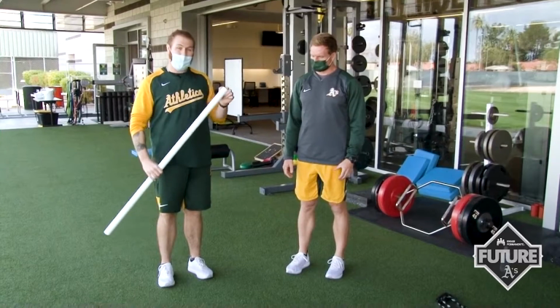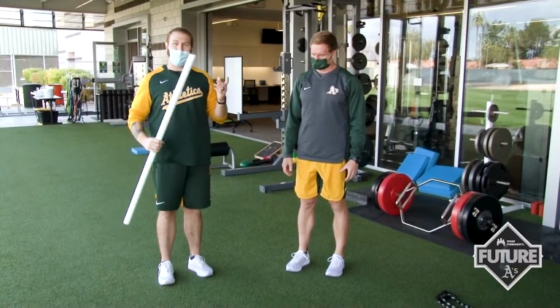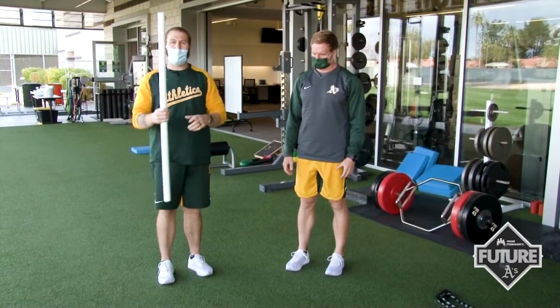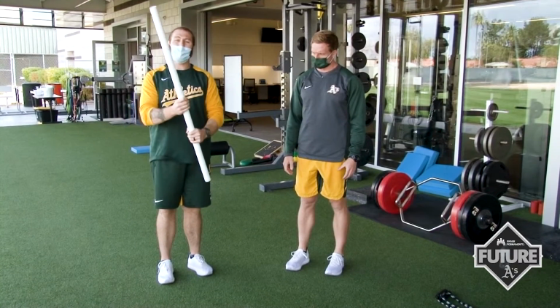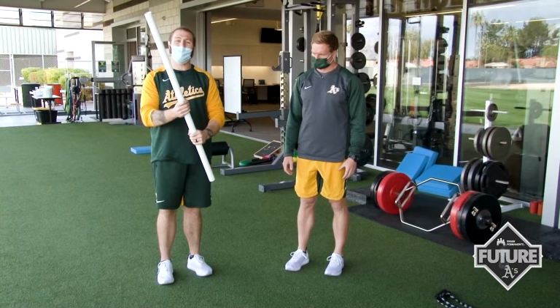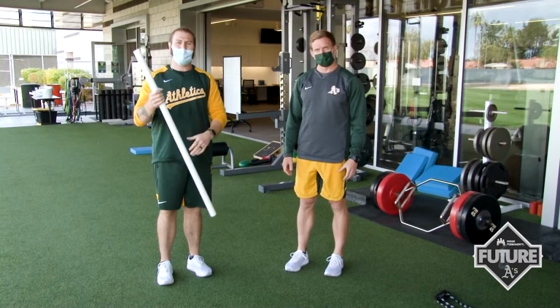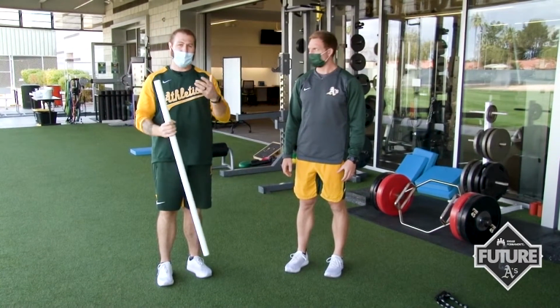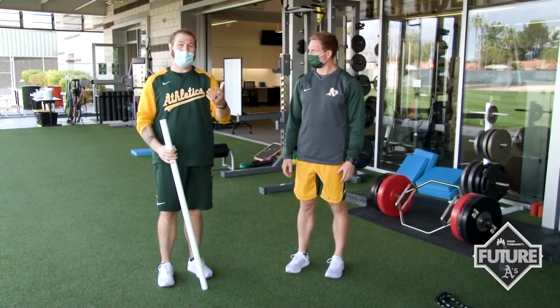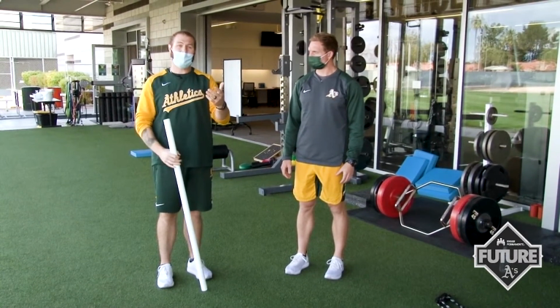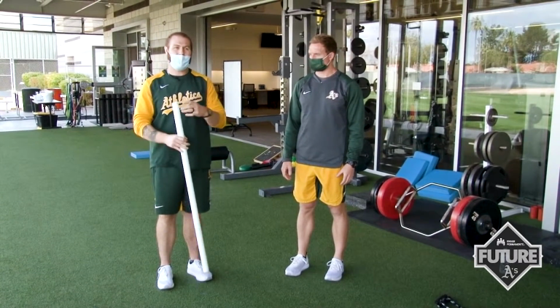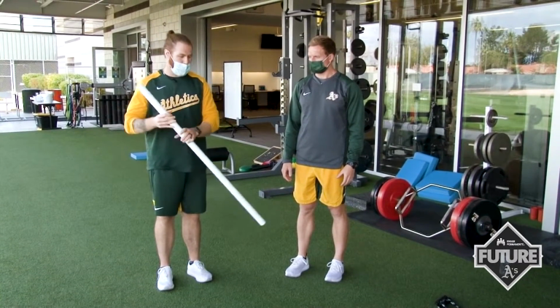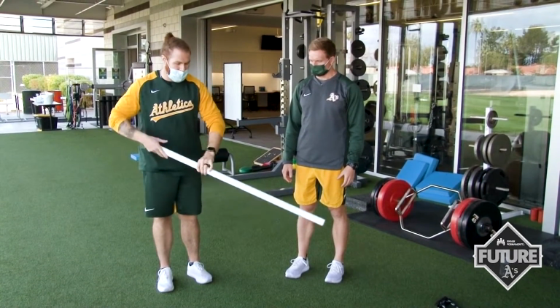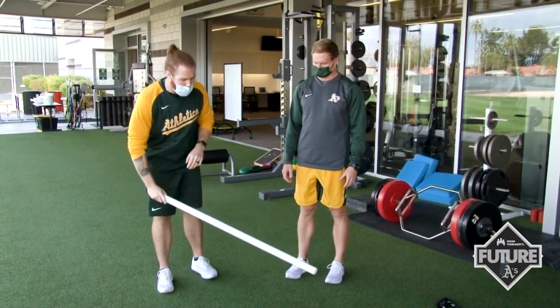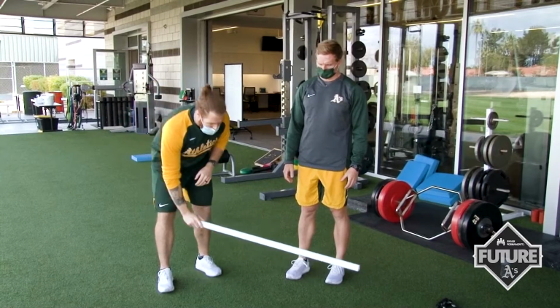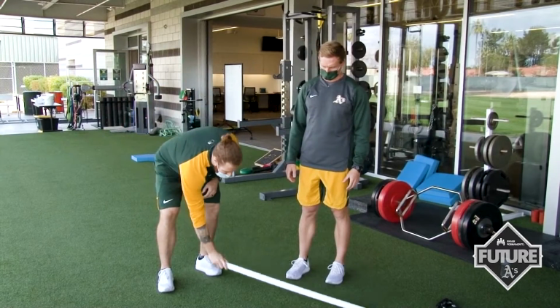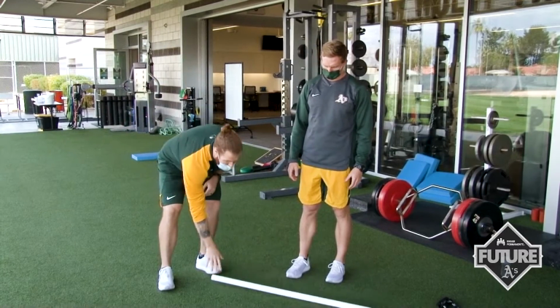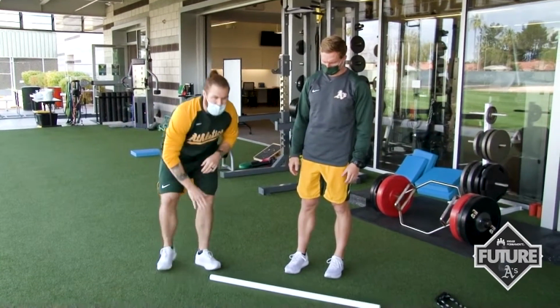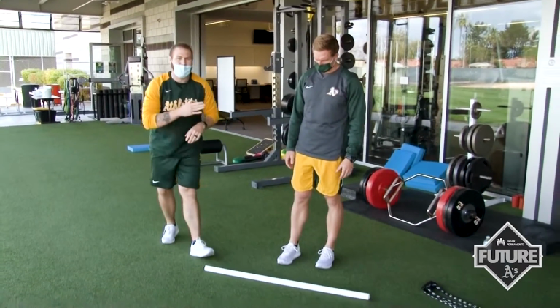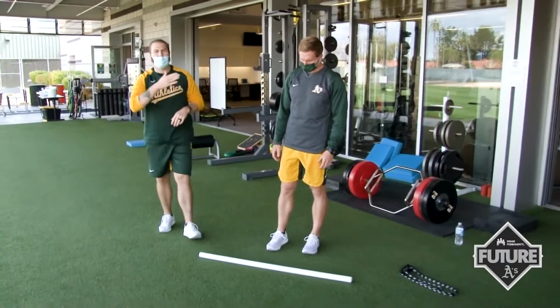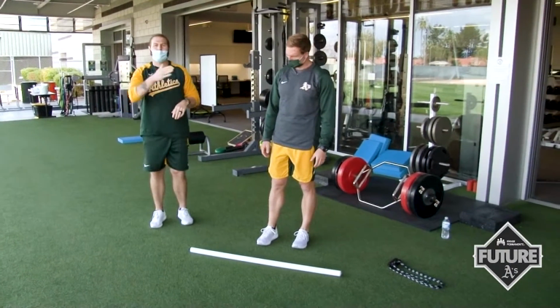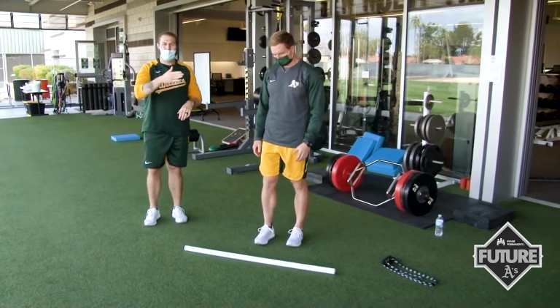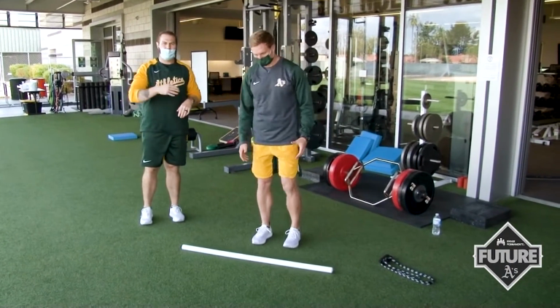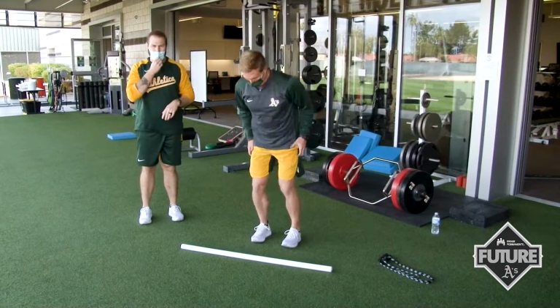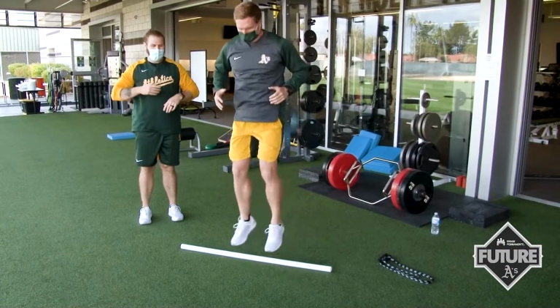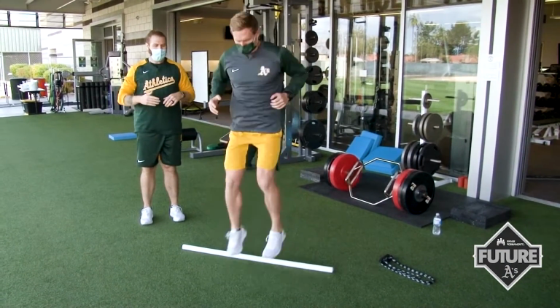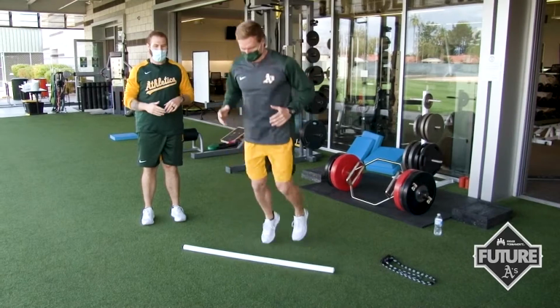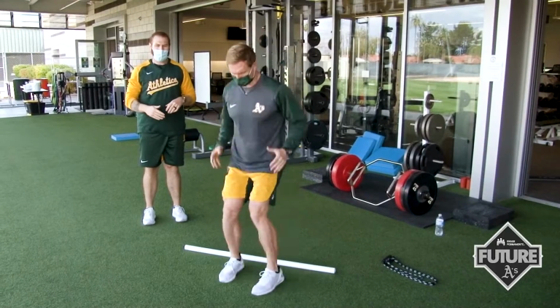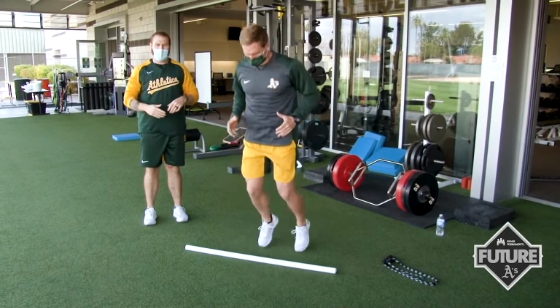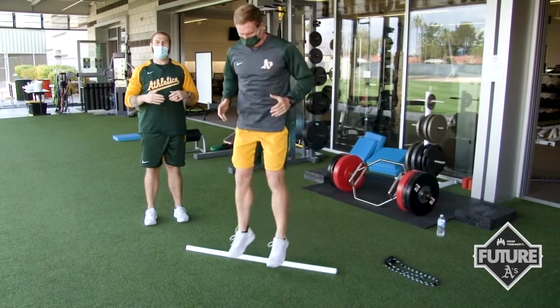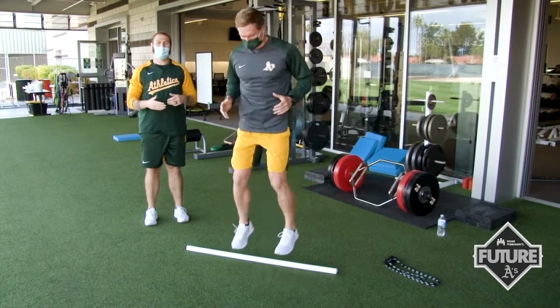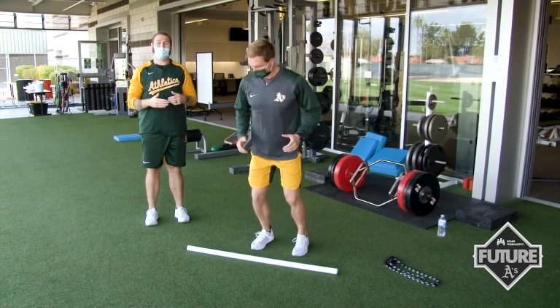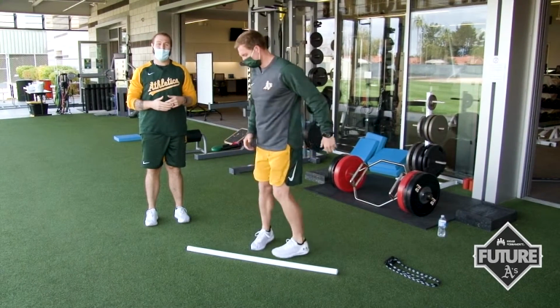Another method, if you don't have any equipment — I'm going to use this stick, but you could use a baseball bat — we're going to use this as a marker and Matt's going to take some hops over the bat, back and forth. And then he can also go side to side.